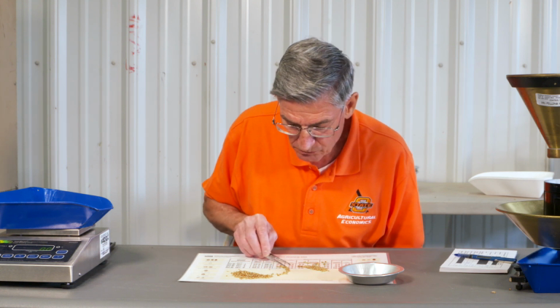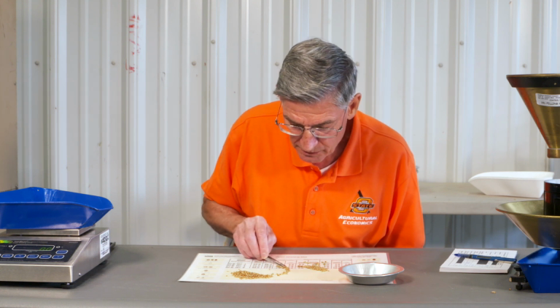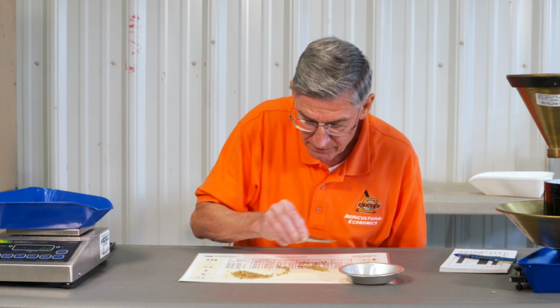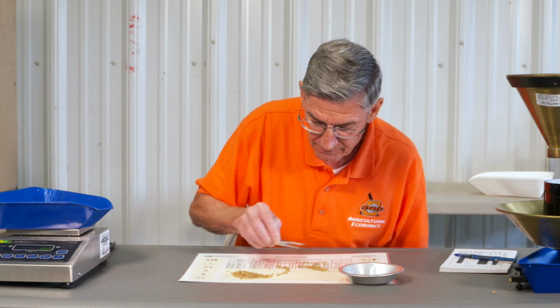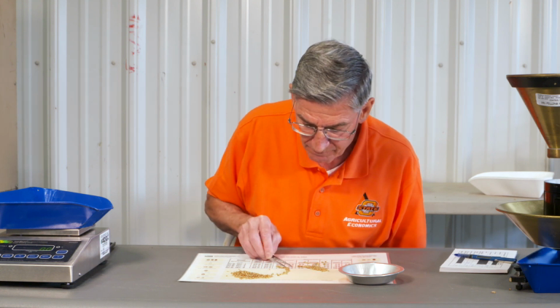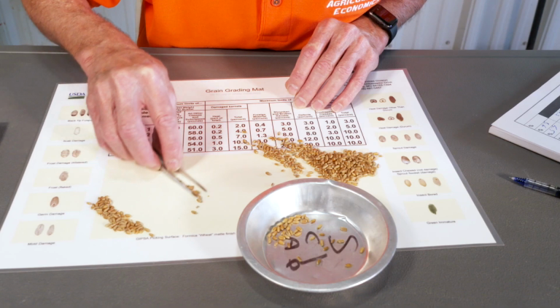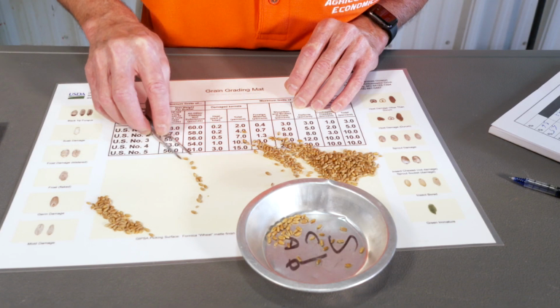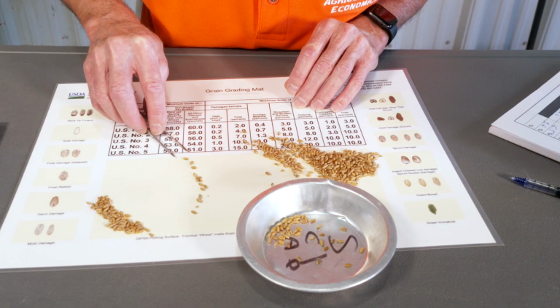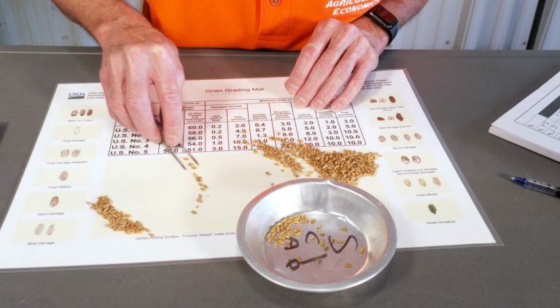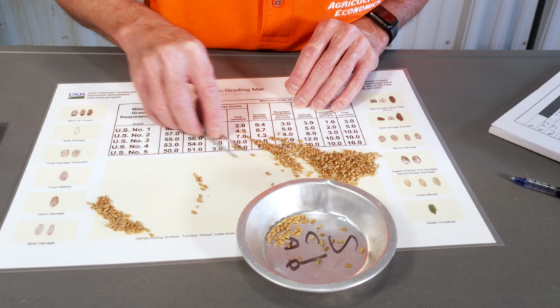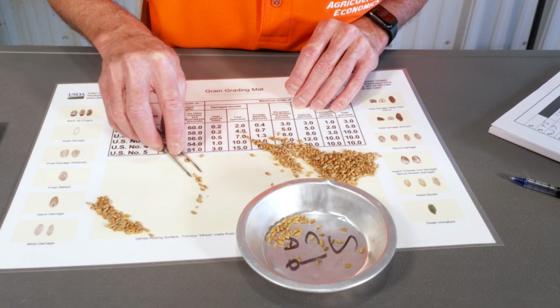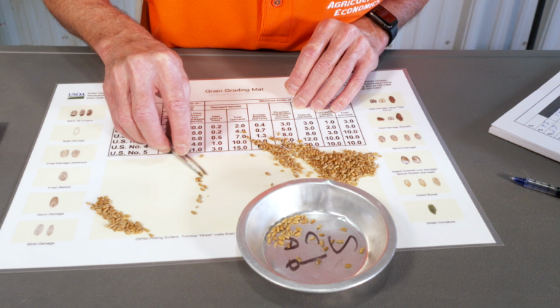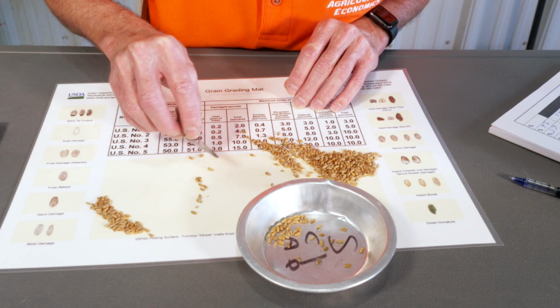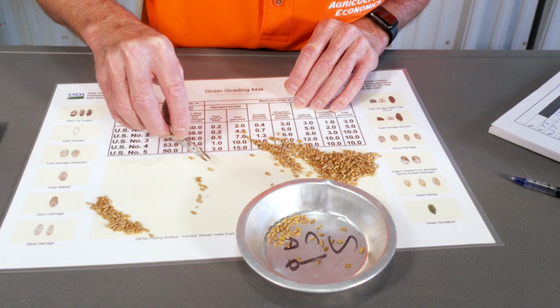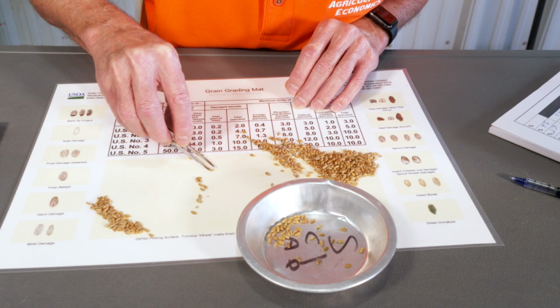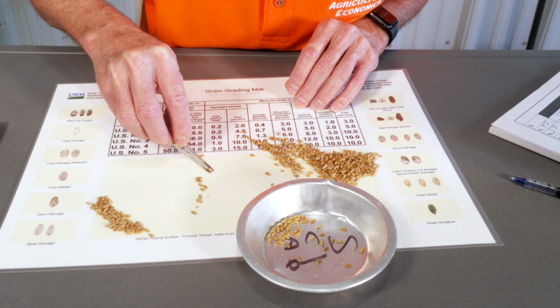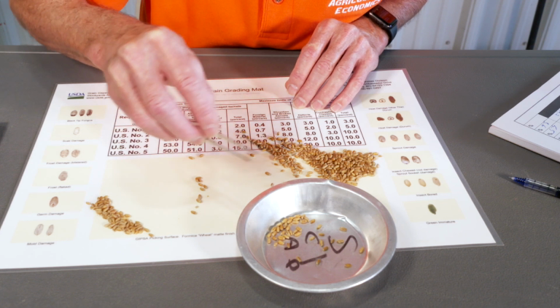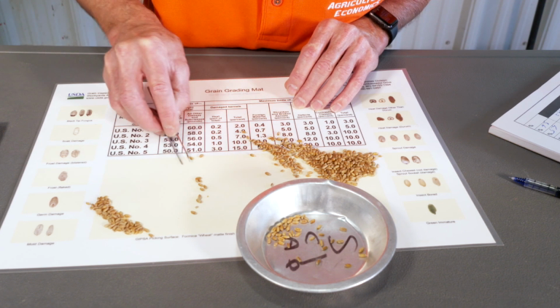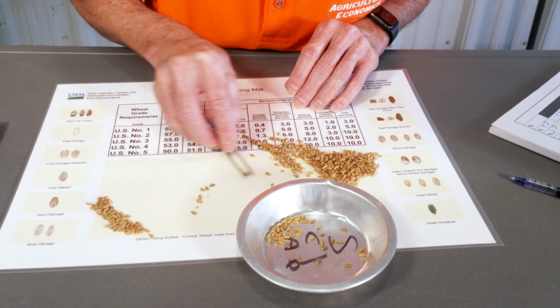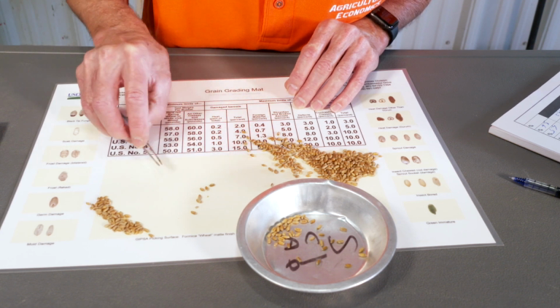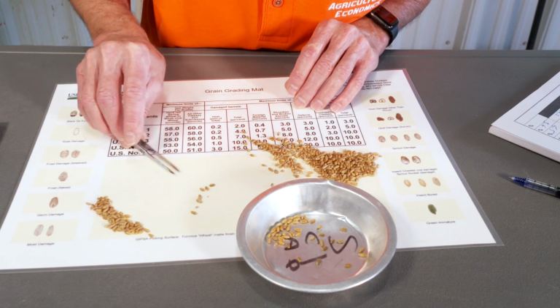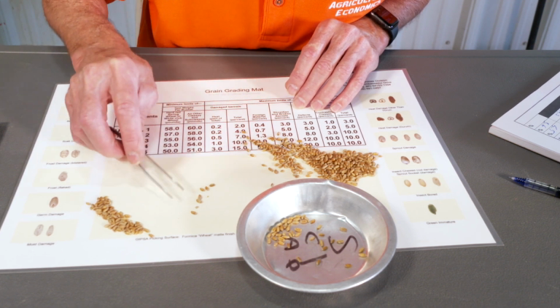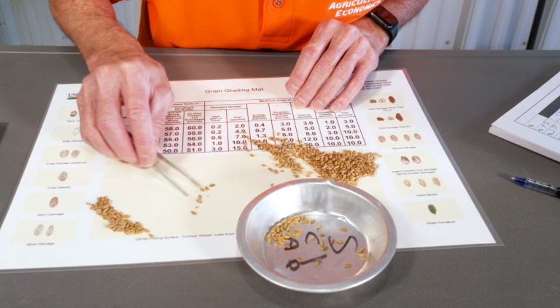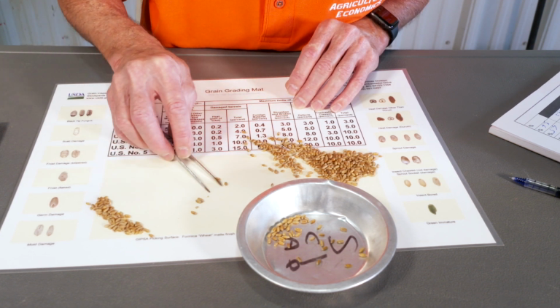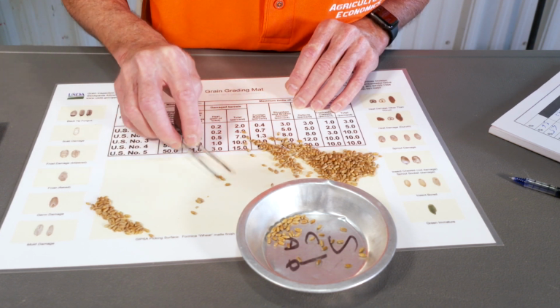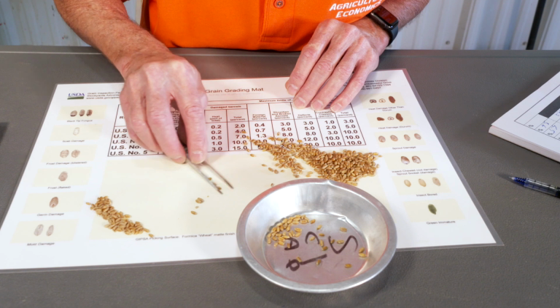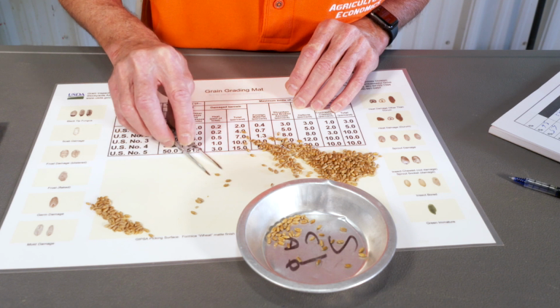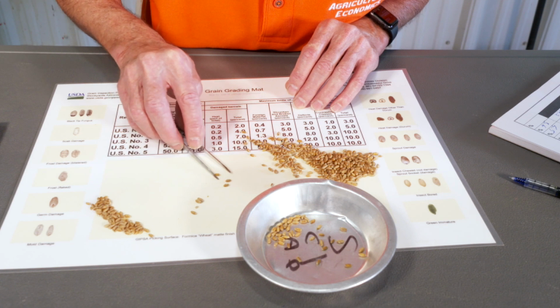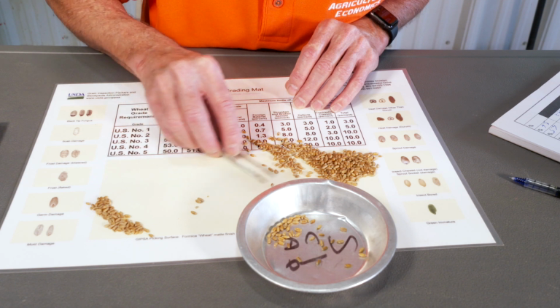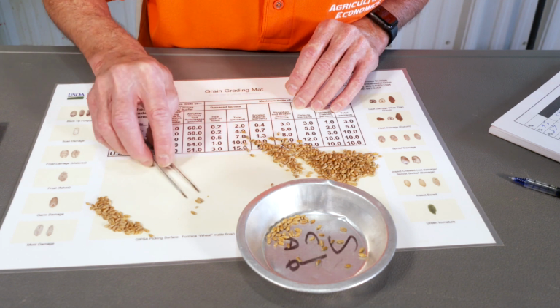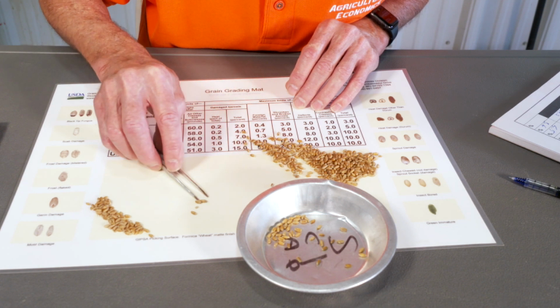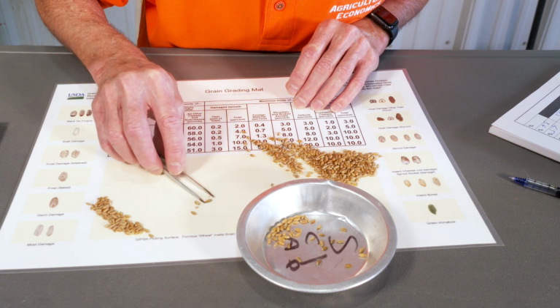Now we're not picking any other kind of damage. It looks like I may have some germ damage on some of these, but we'll pick that later. Right now I just want to know how much sprout damage I have.